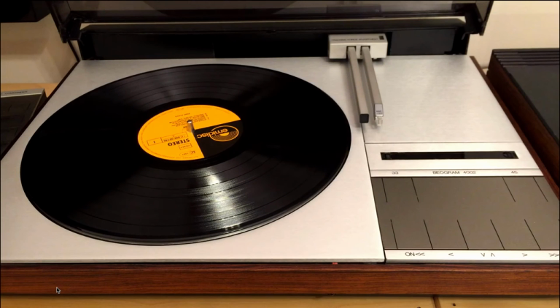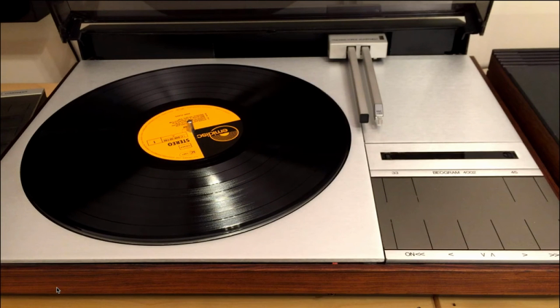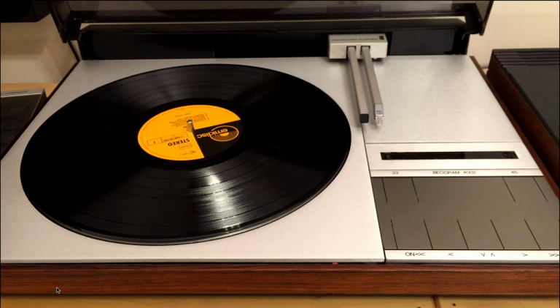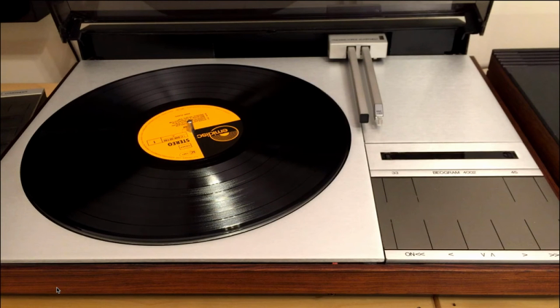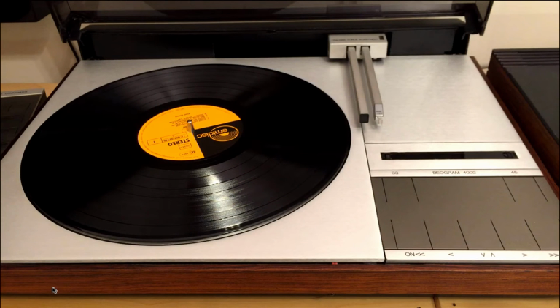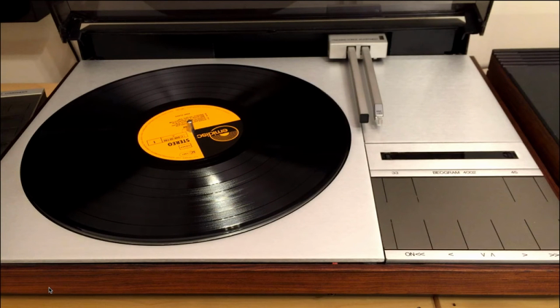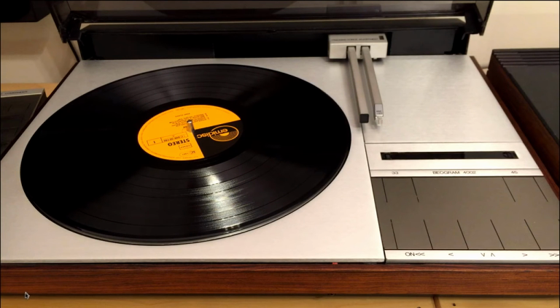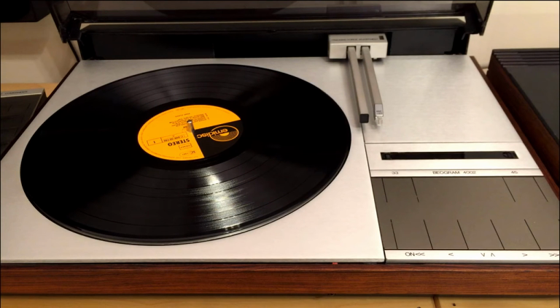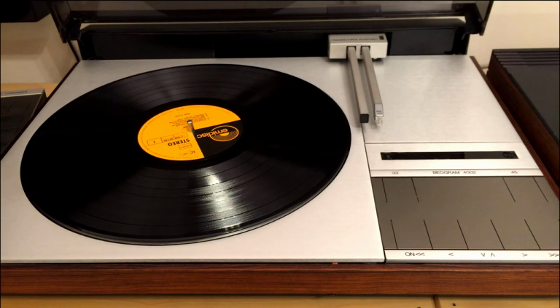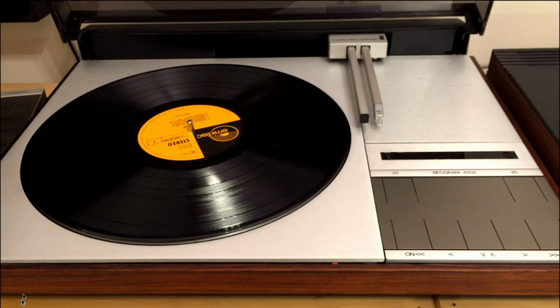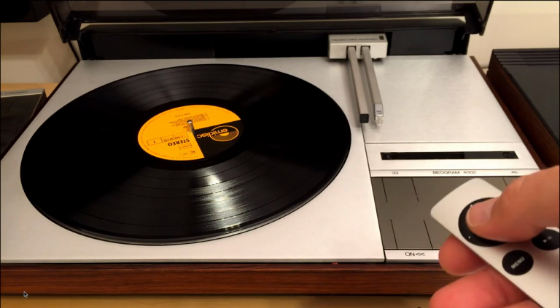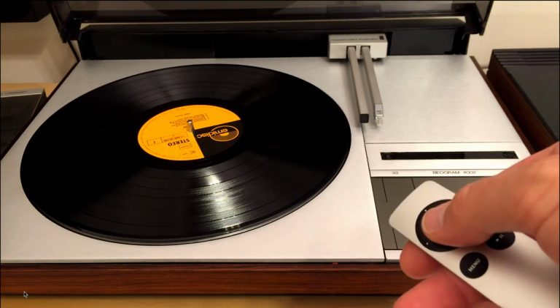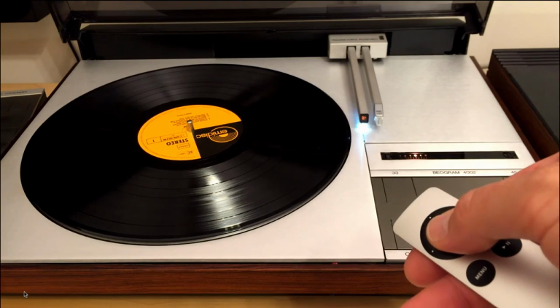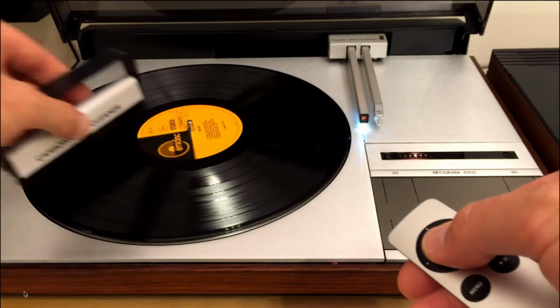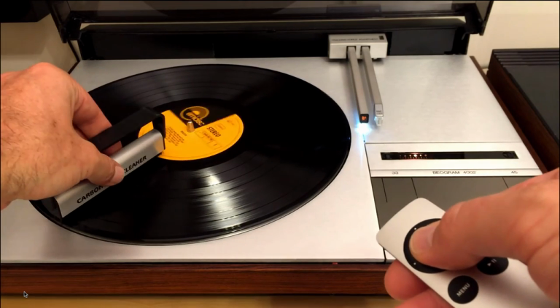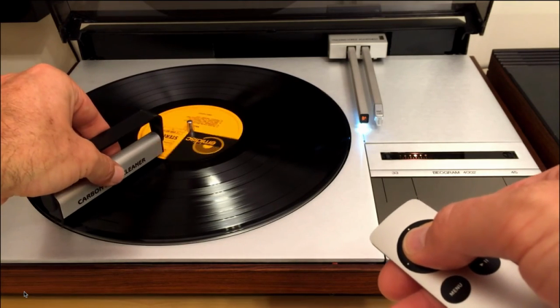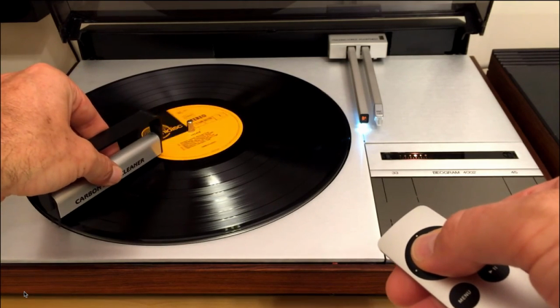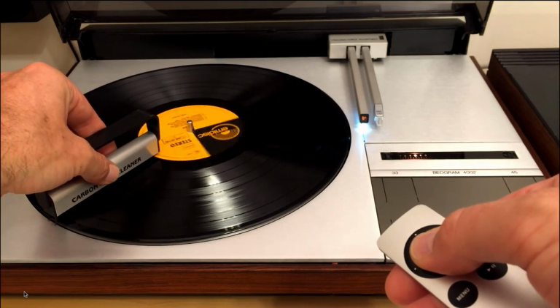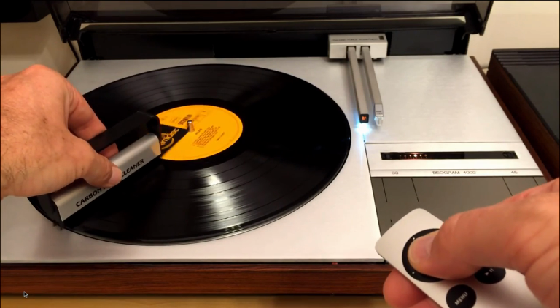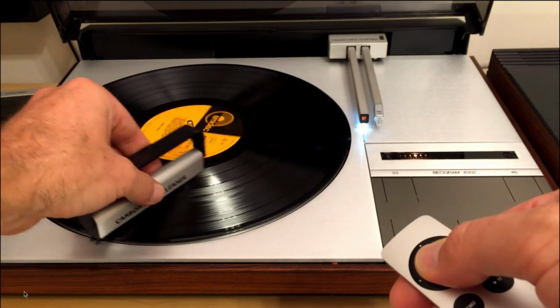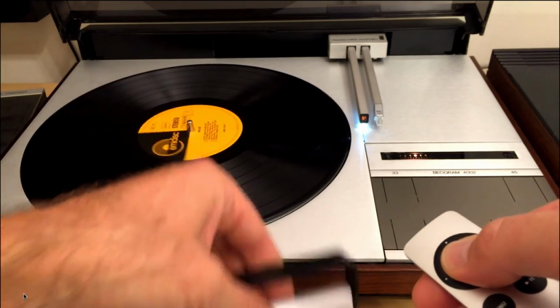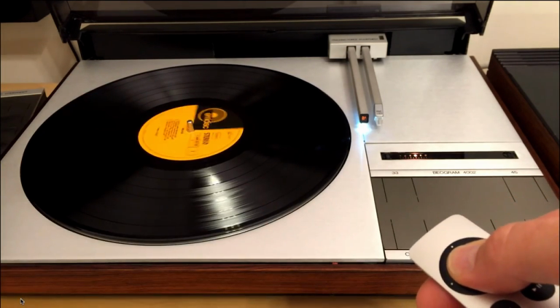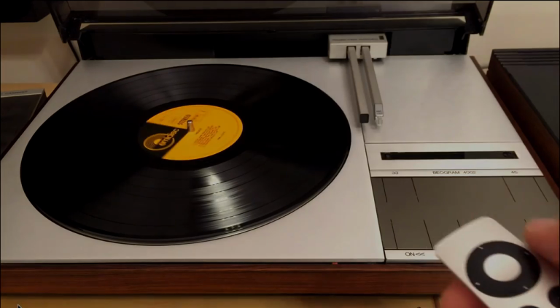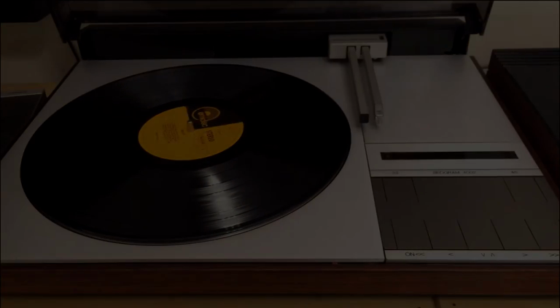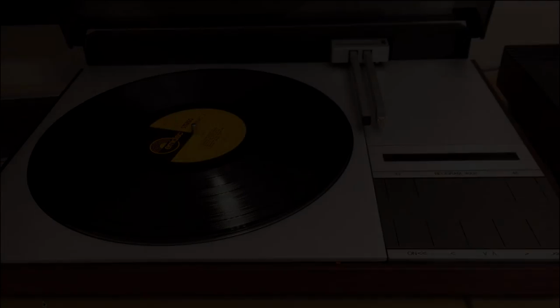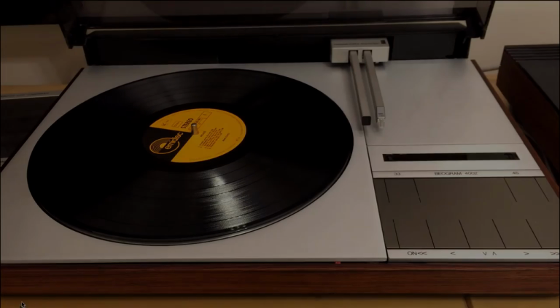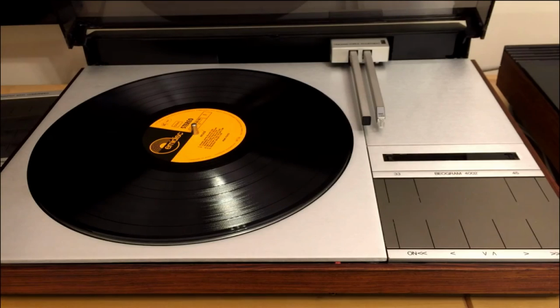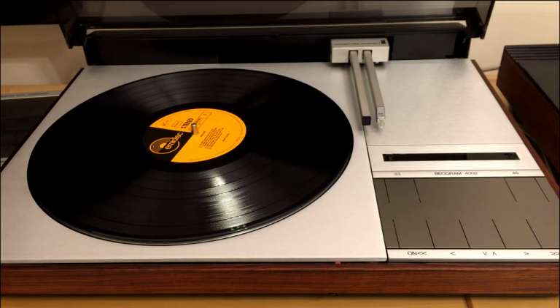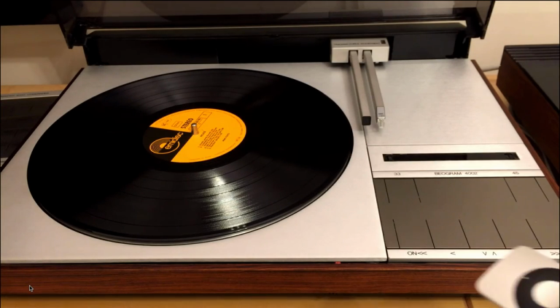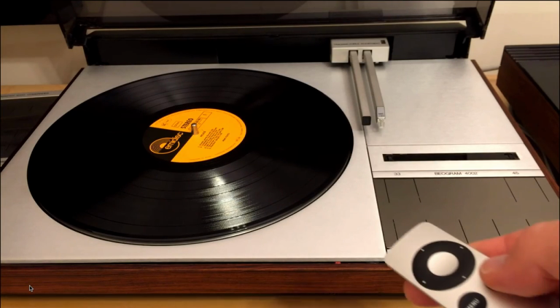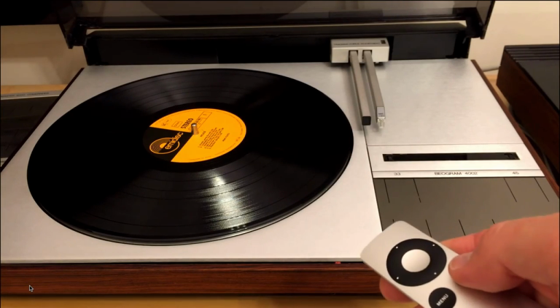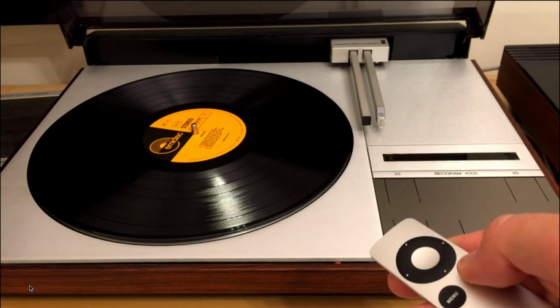Okay, time for a demonstration. First, pressing the Select button activates the Record Wiping function. Once the record is clean, we can activate the Start function.